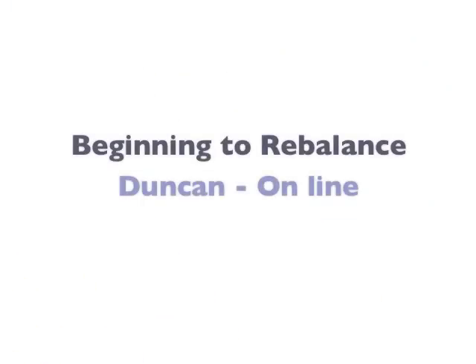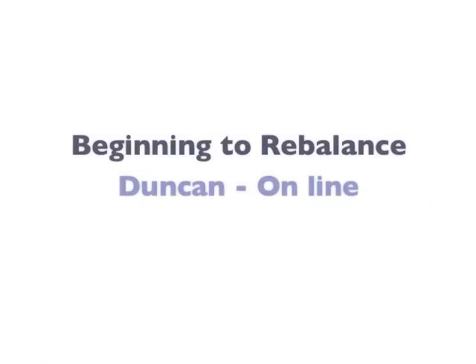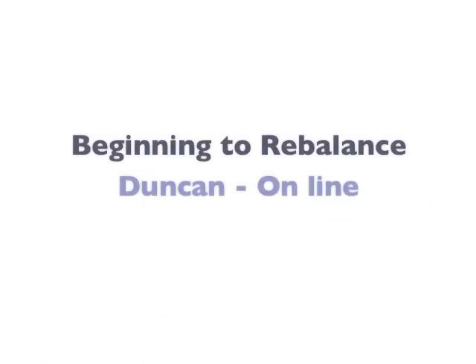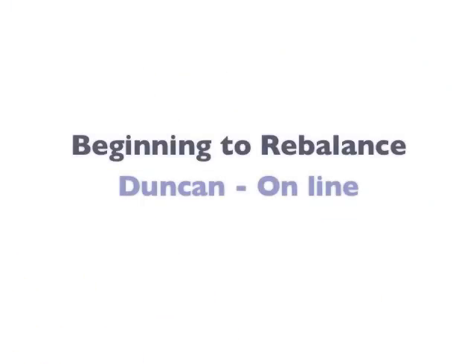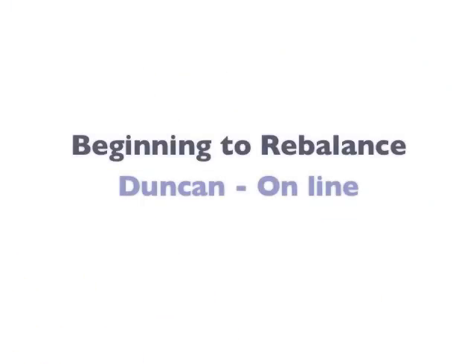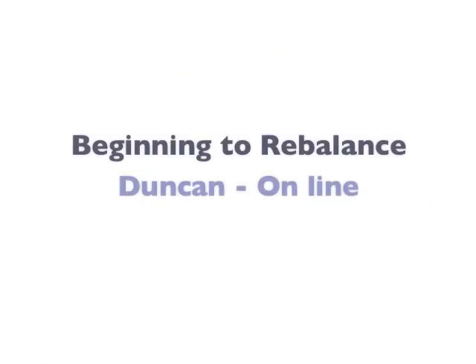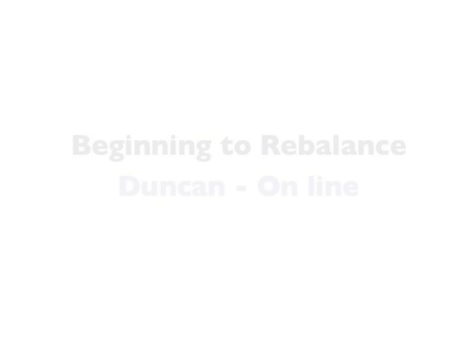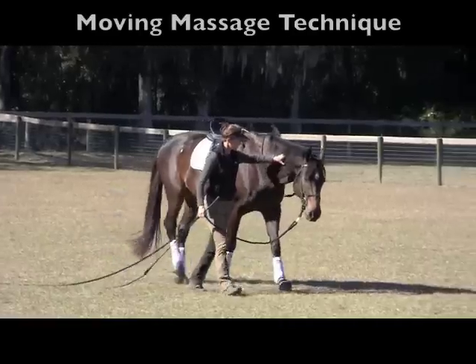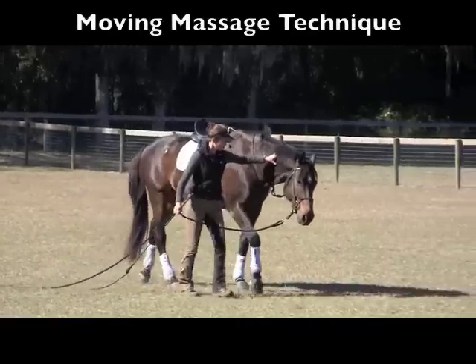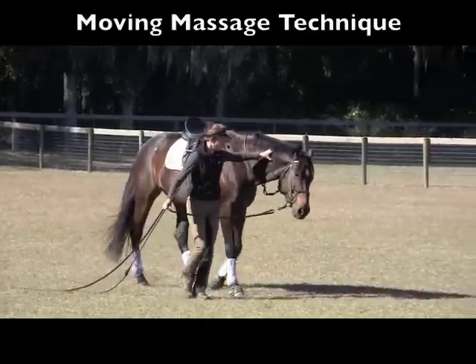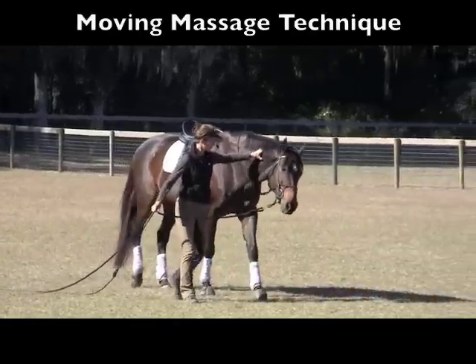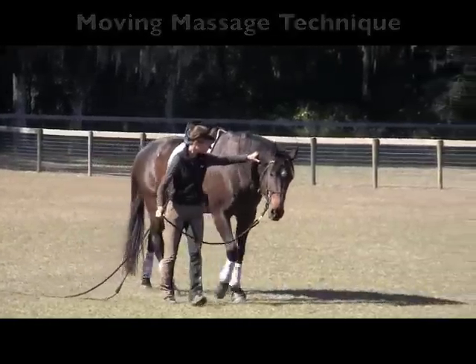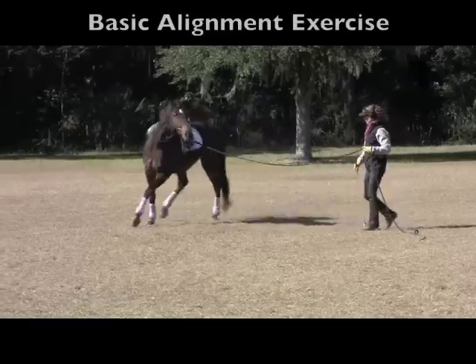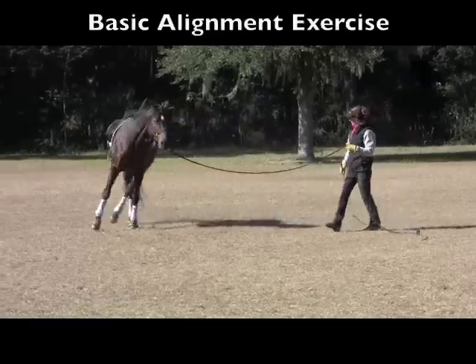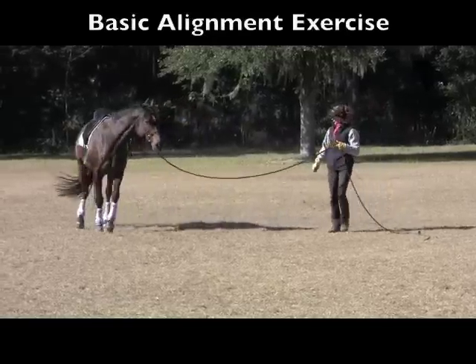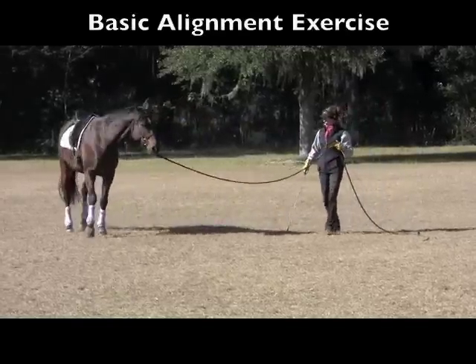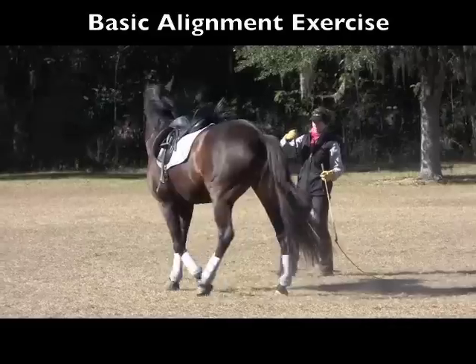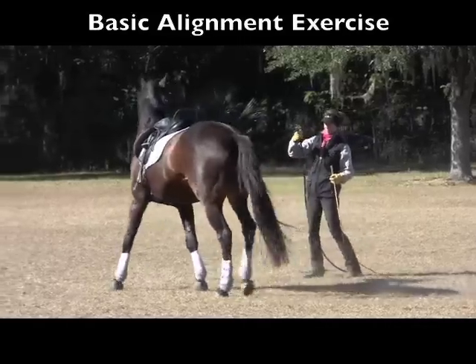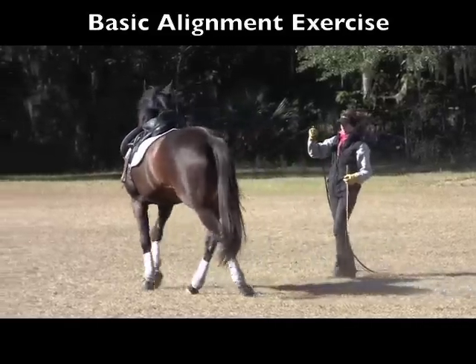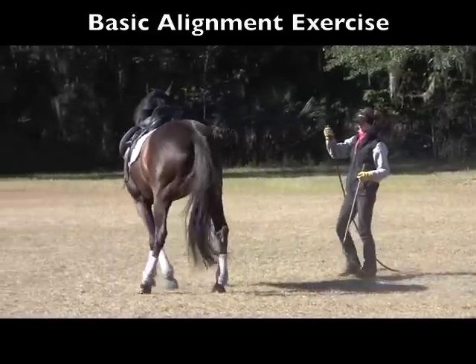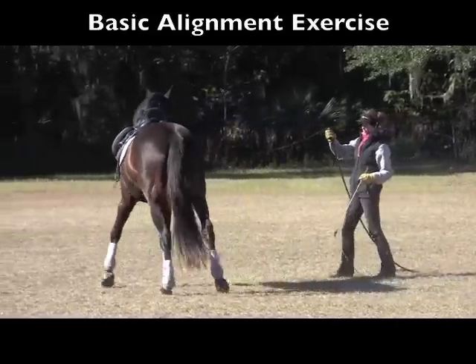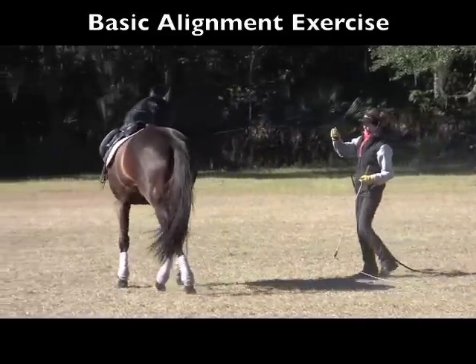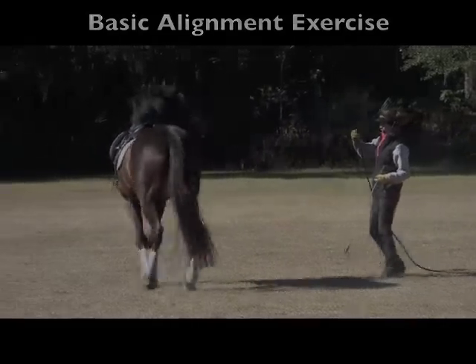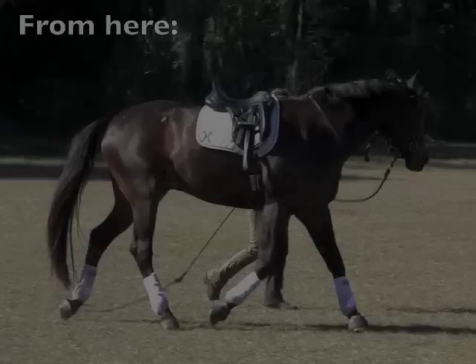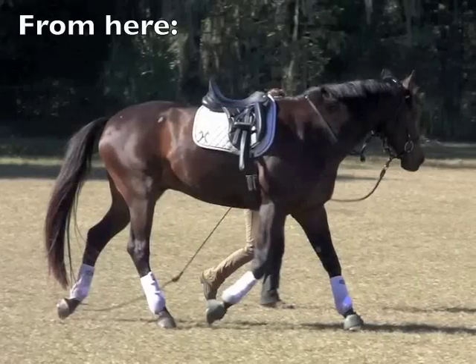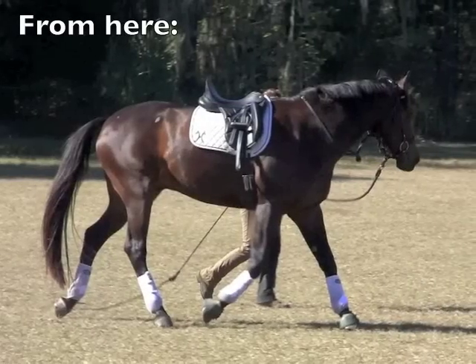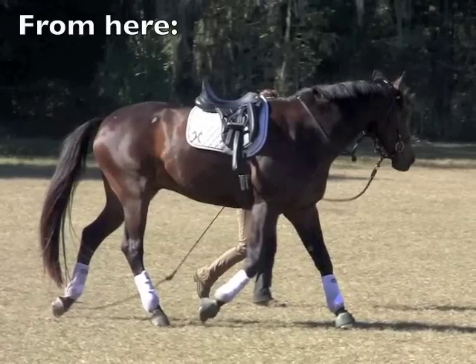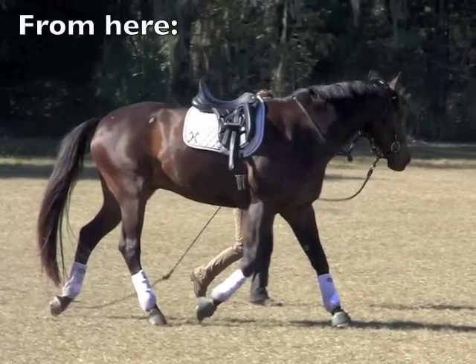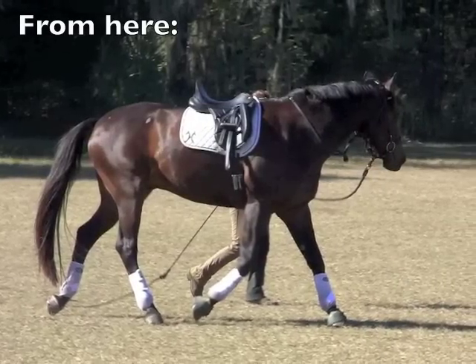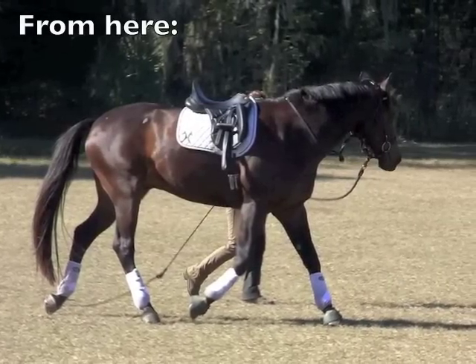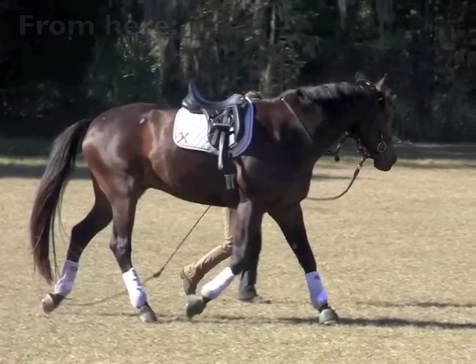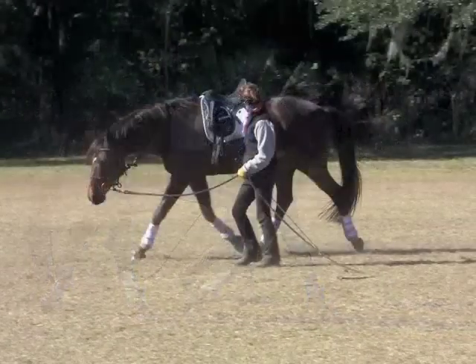We'll also take a look at what I'm doing with him online using the moving massage technique as well as the basic alignment exercise. You'll see how we take his posture from here to here.